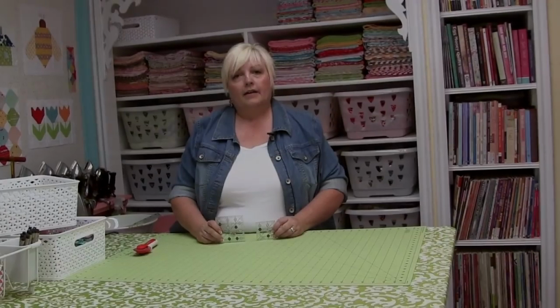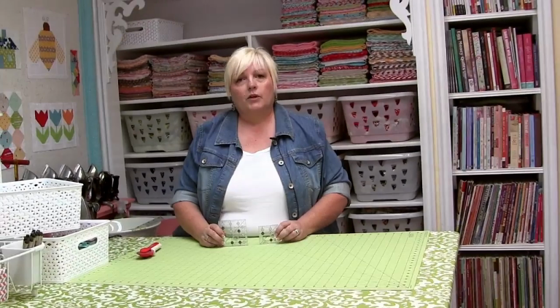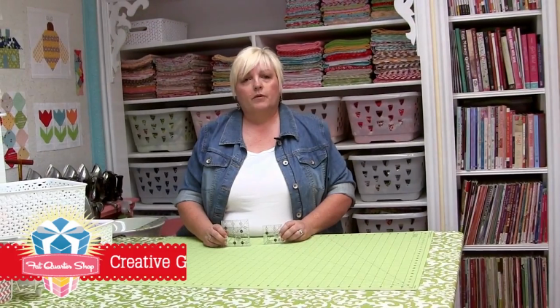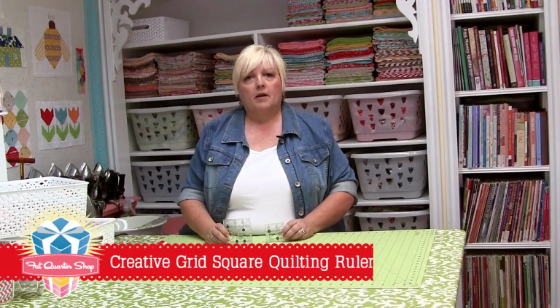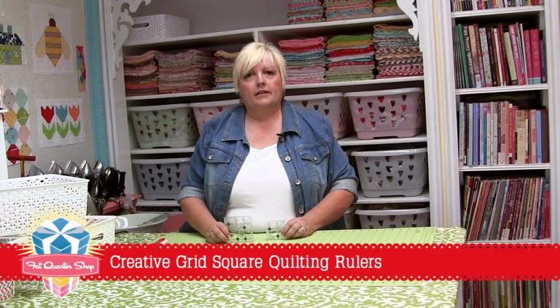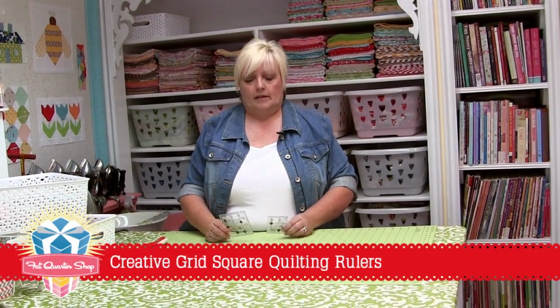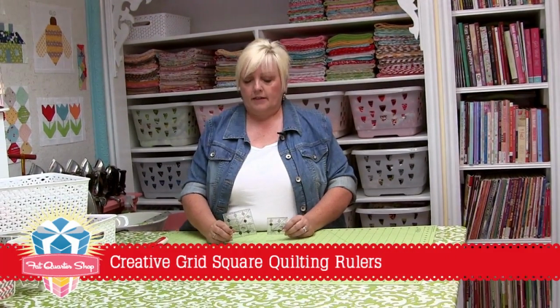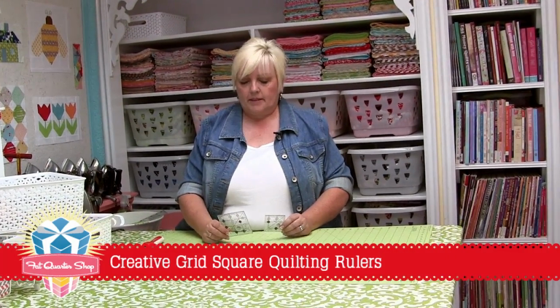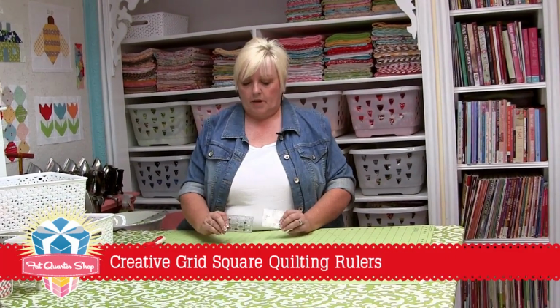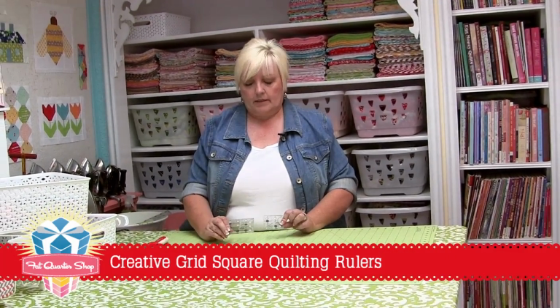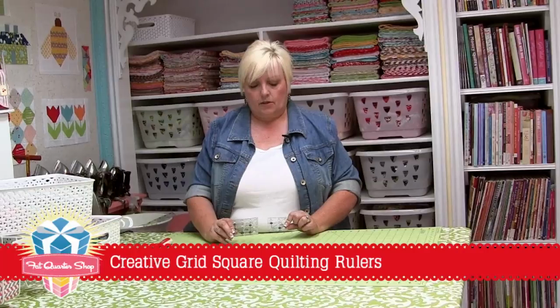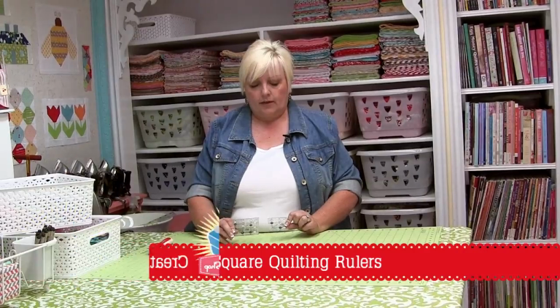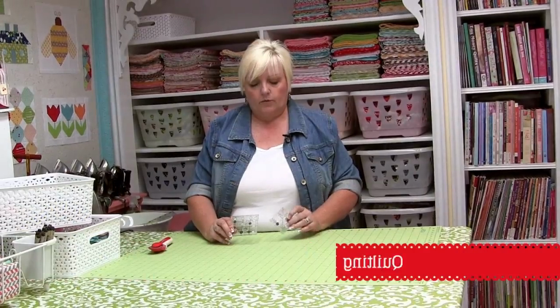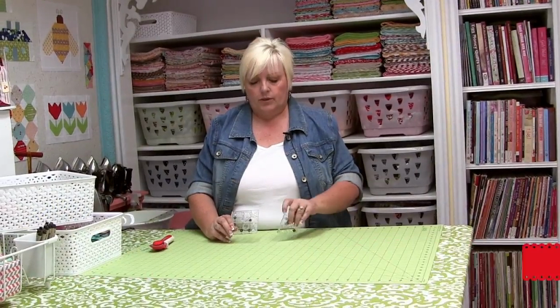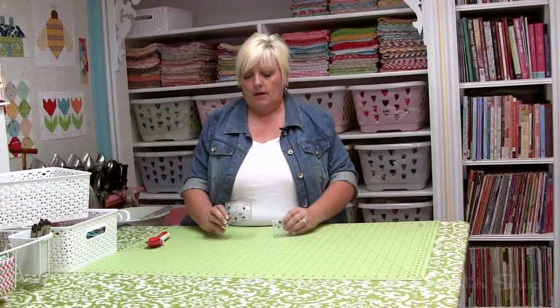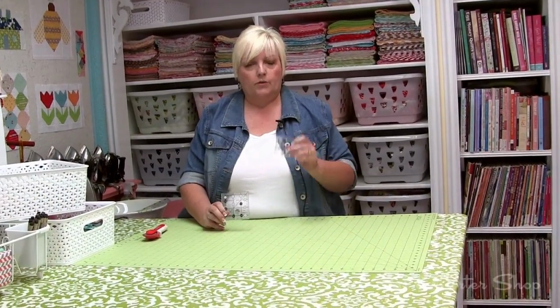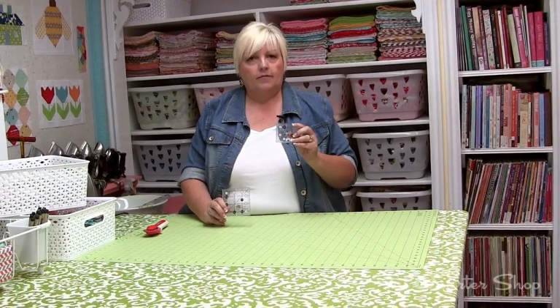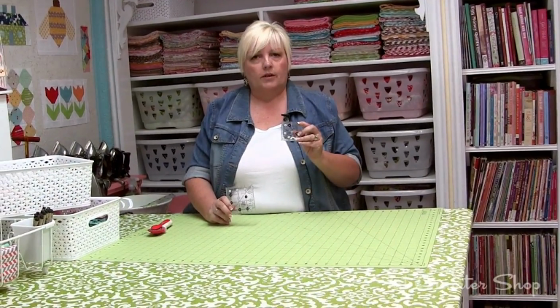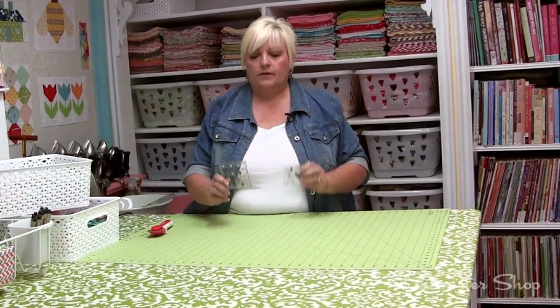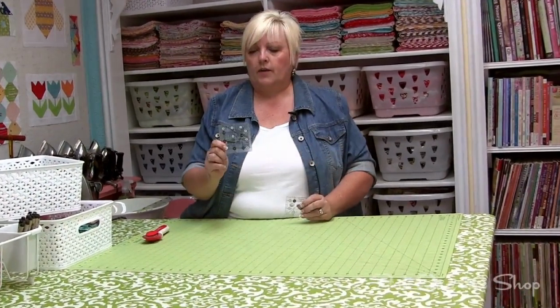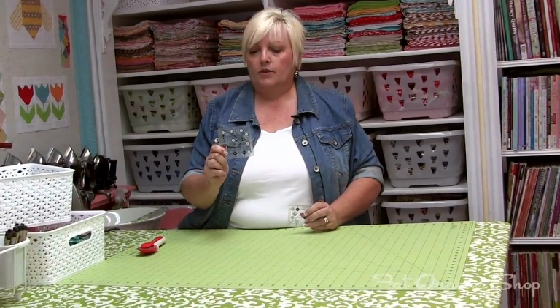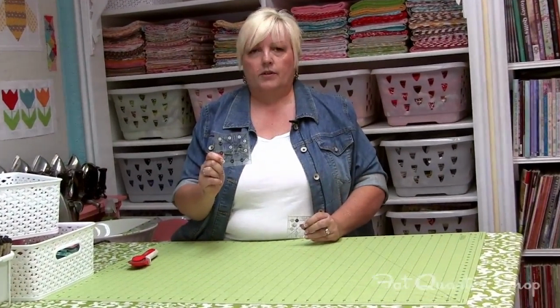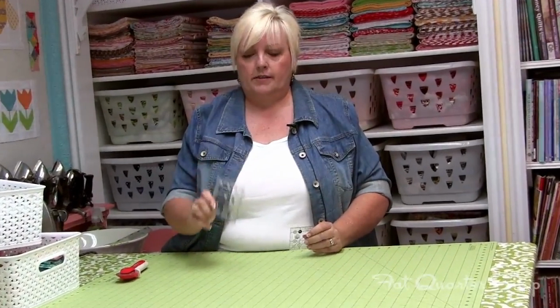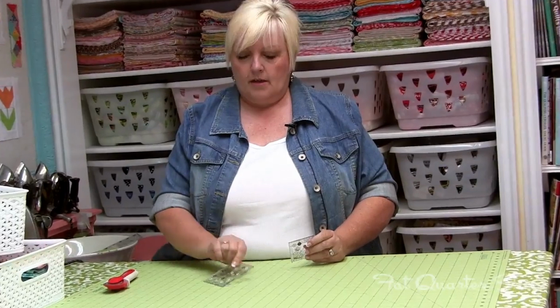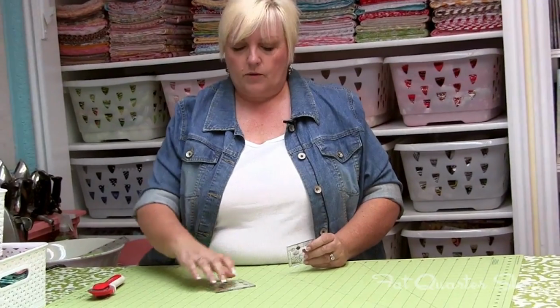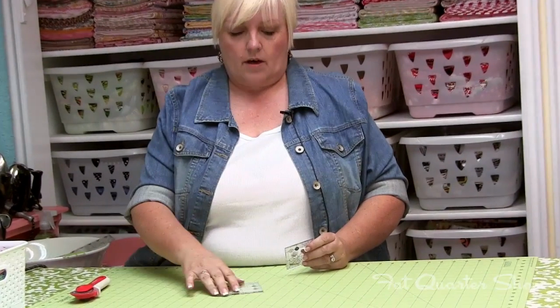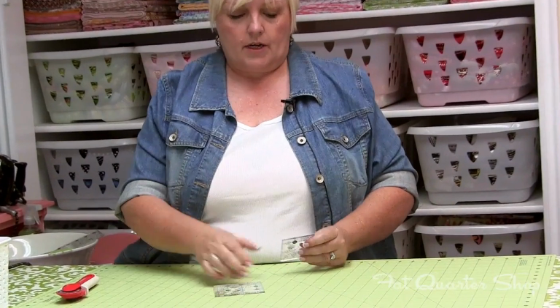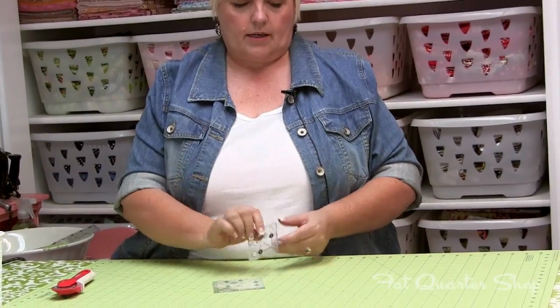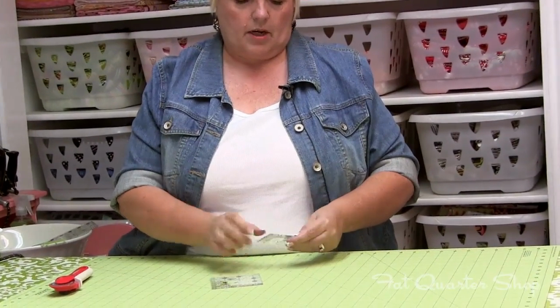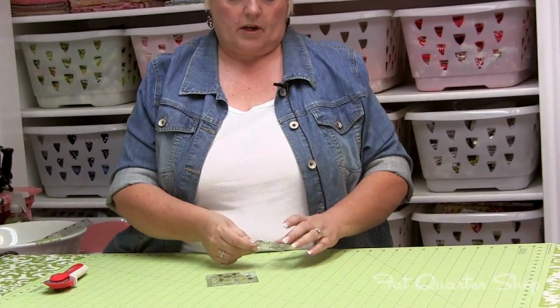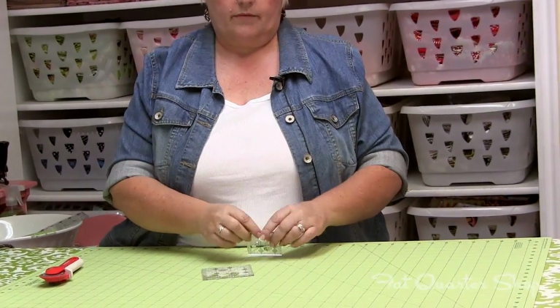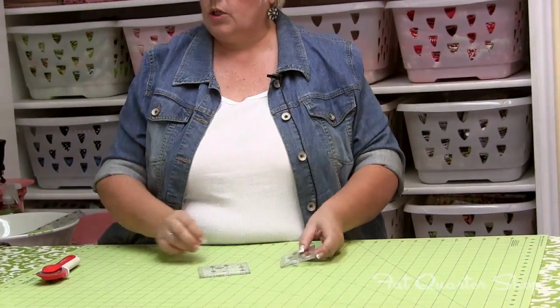Hi, I'm Lori Holt from Bee in My Bonnet, and today I'm going to talk about these little Creative Grid Rulers in the 2½ inch square size and the 3½ inch square size. I use these all the time when I cut the blocks from my Quilty Fun book.